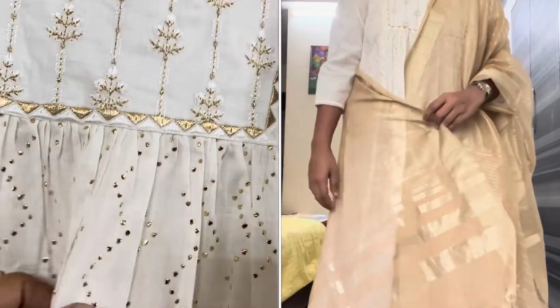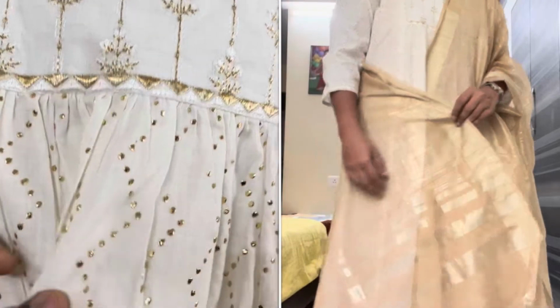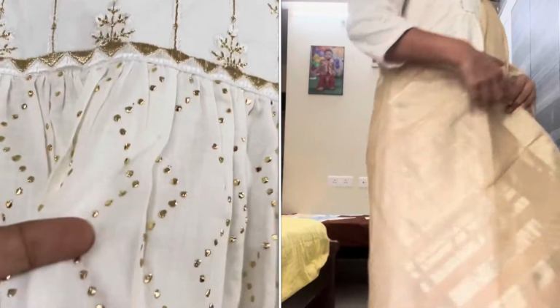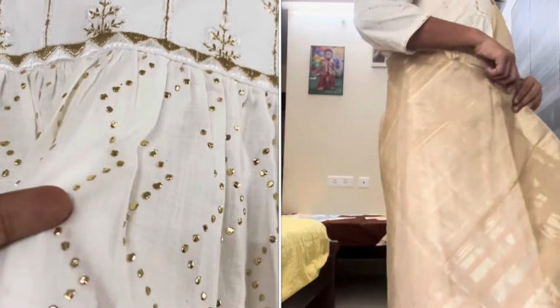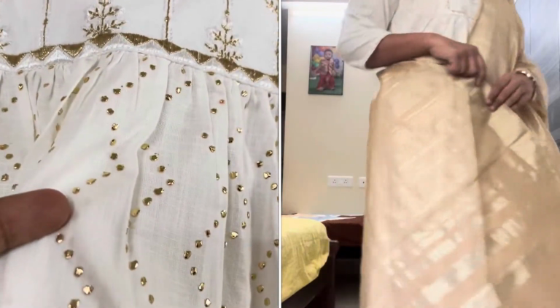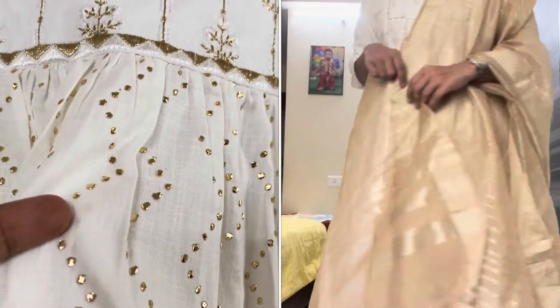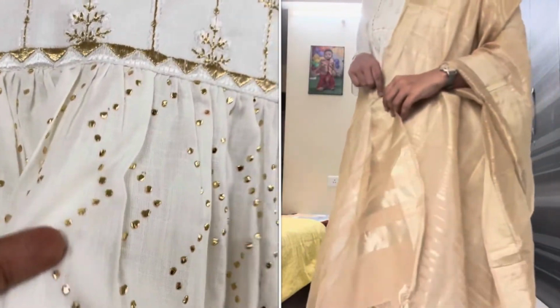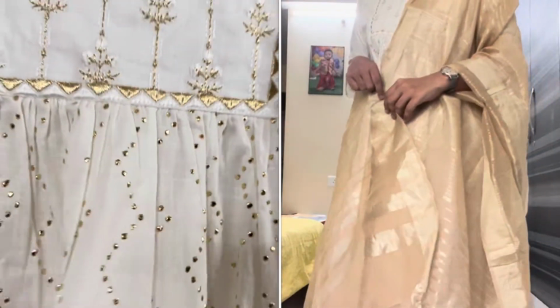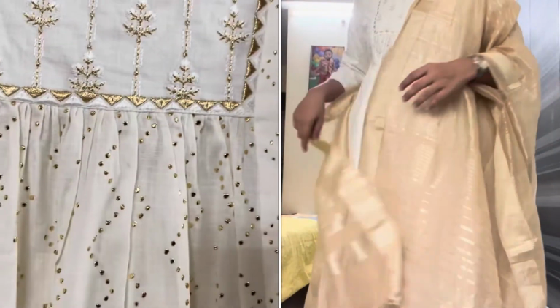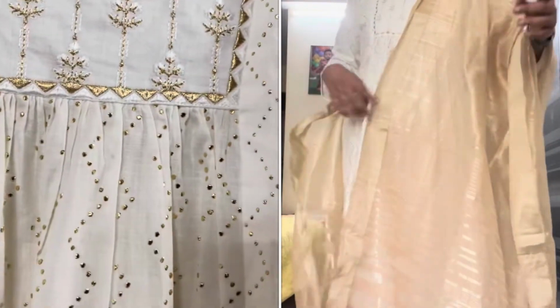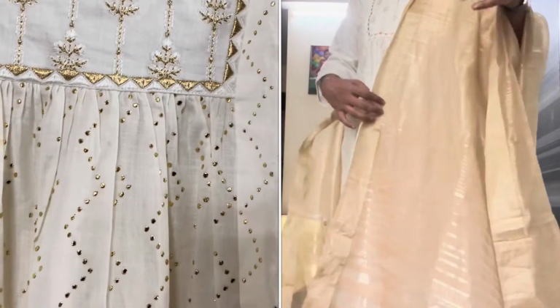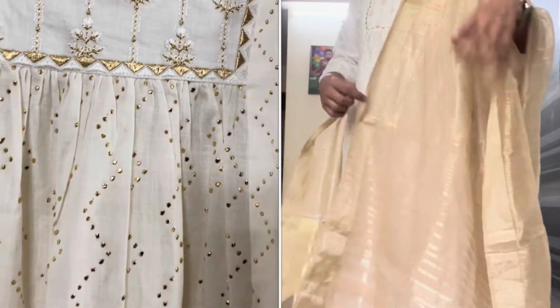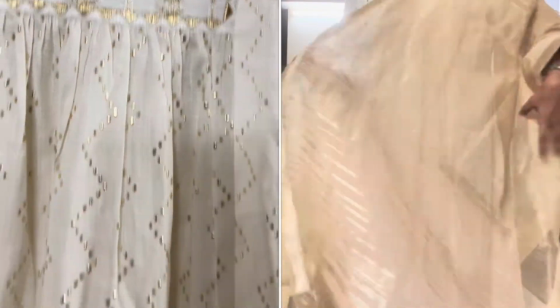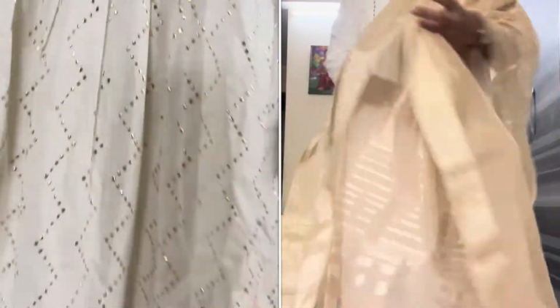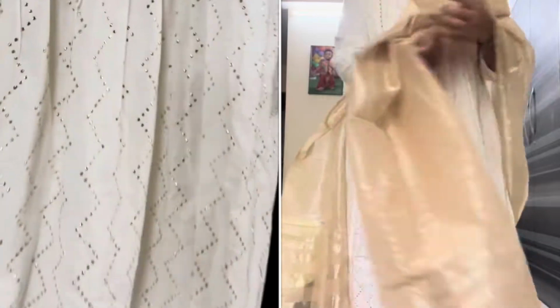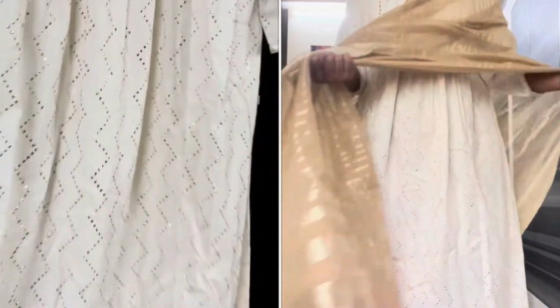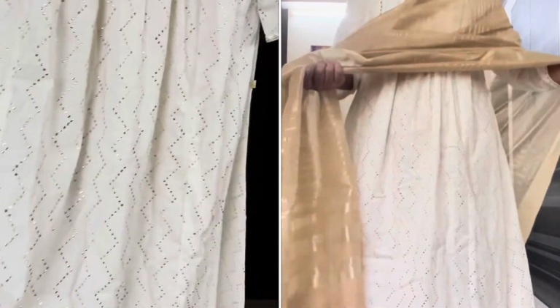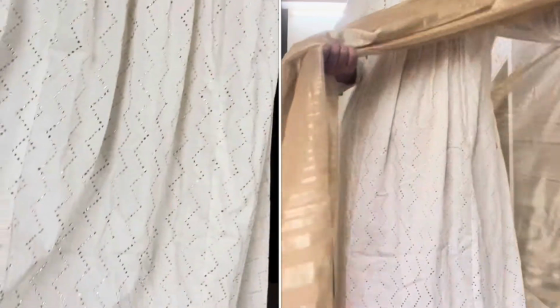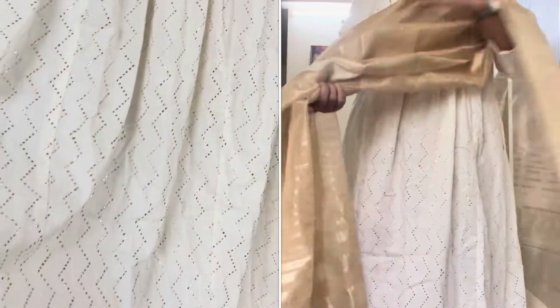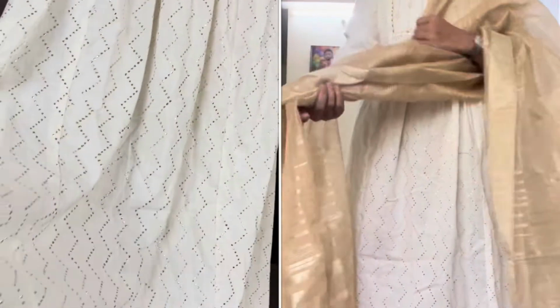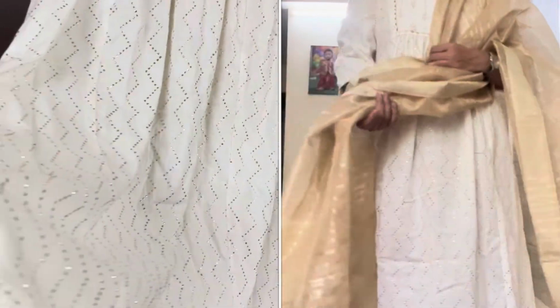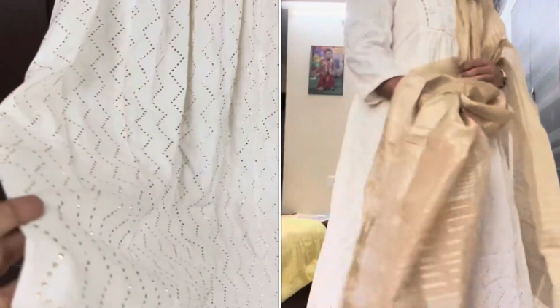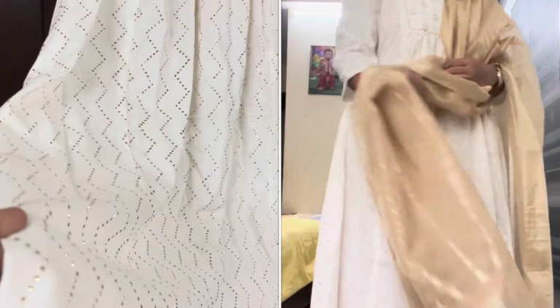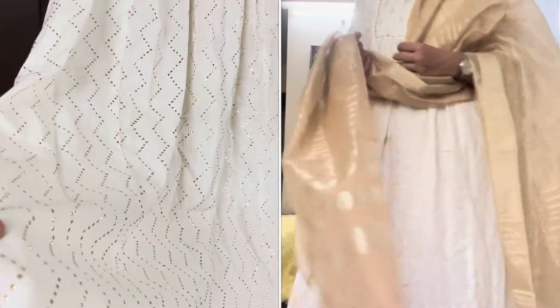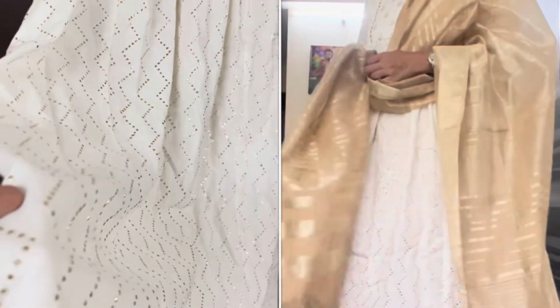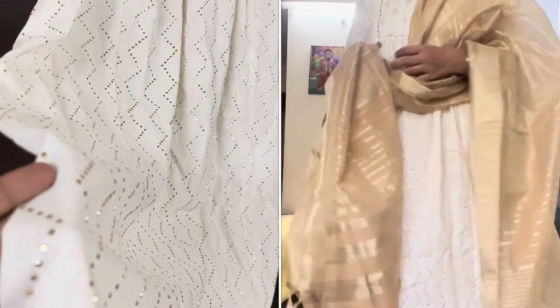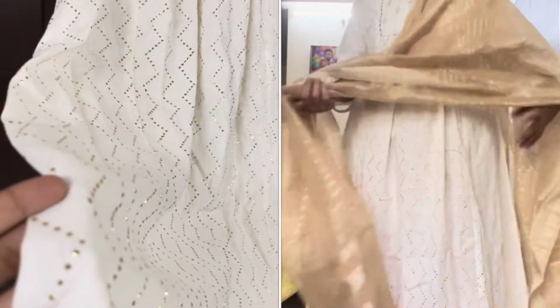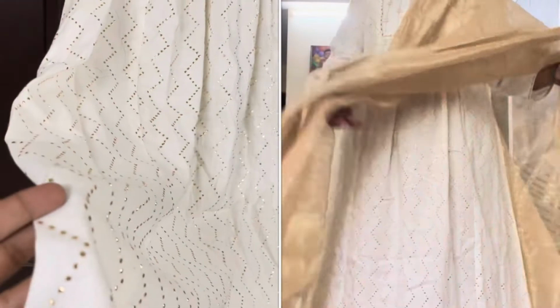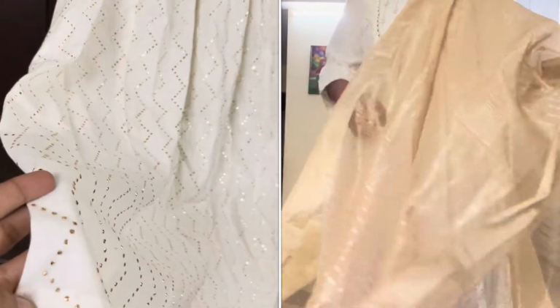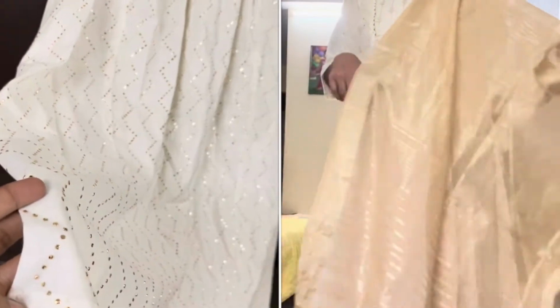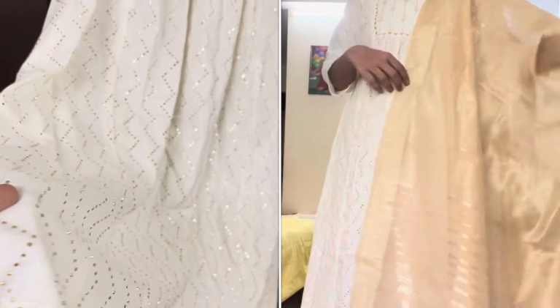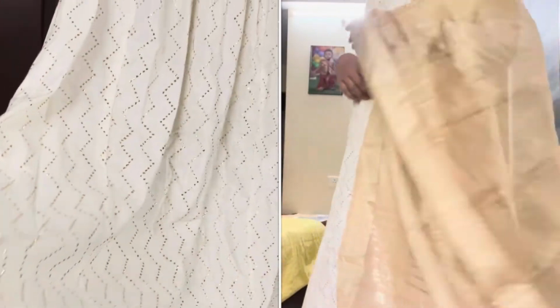These gold dots are very strong. Even if you wash it, you can do the lace detailing. It's a very decent look.